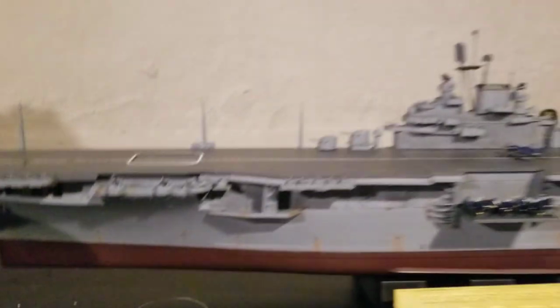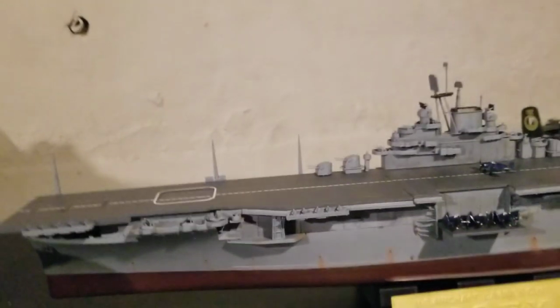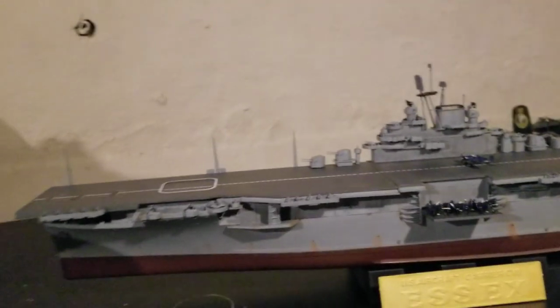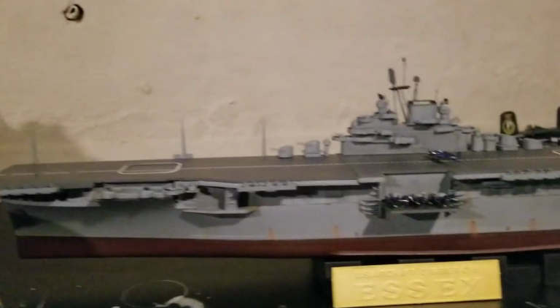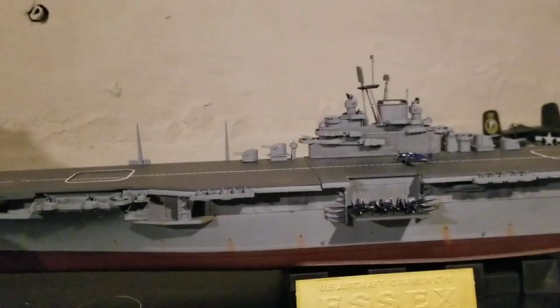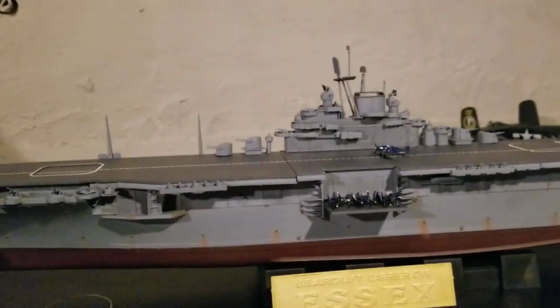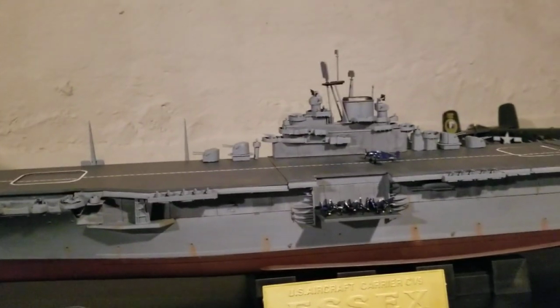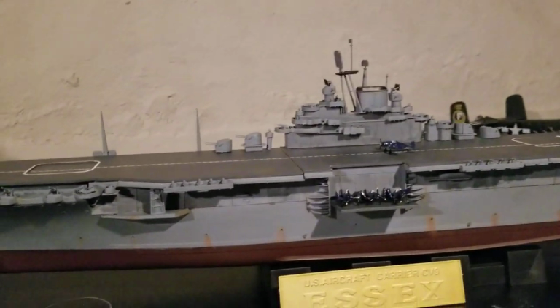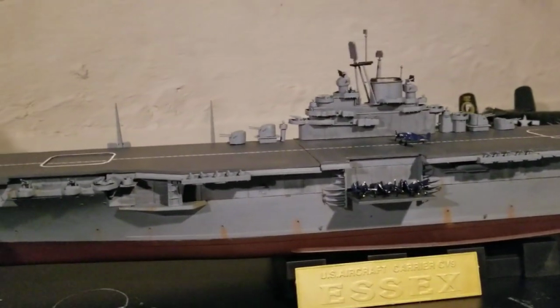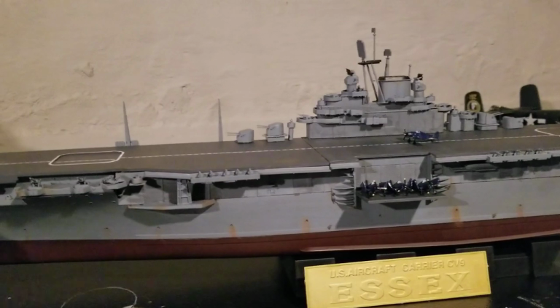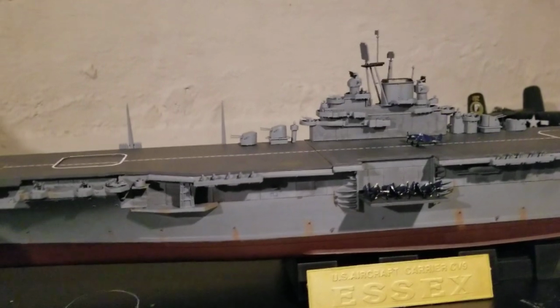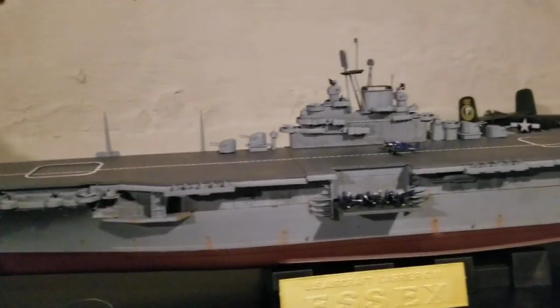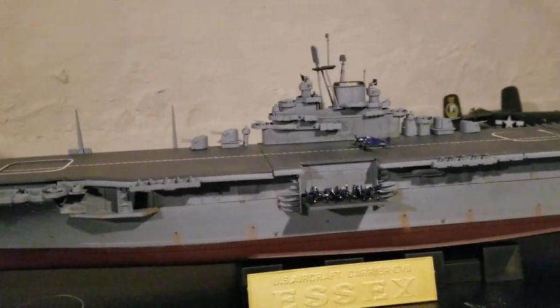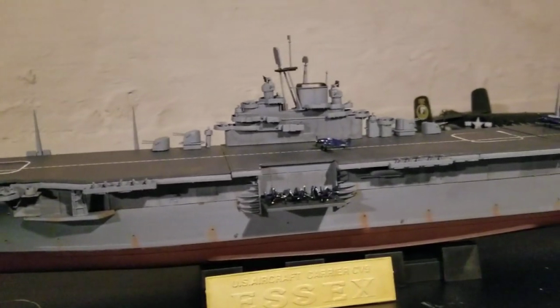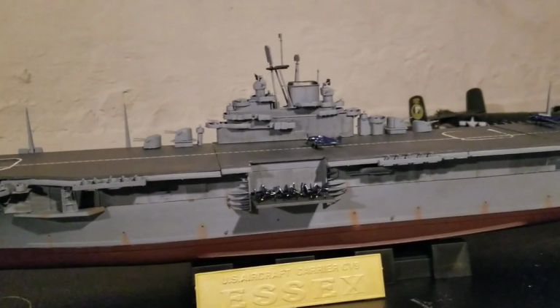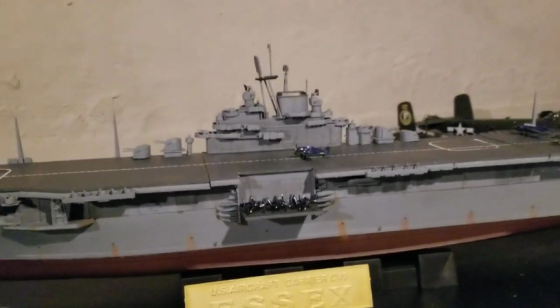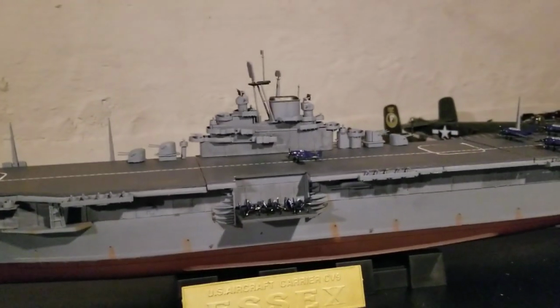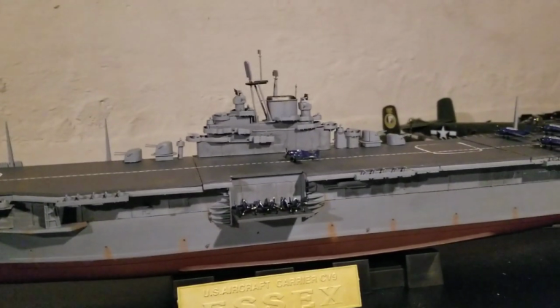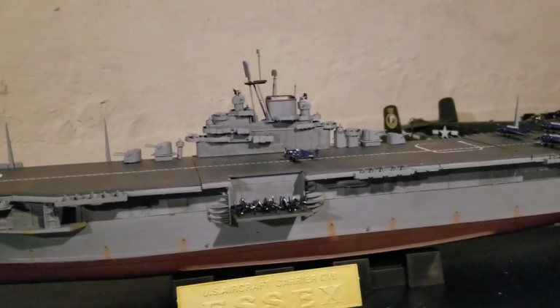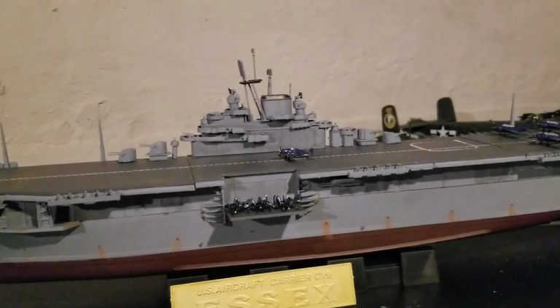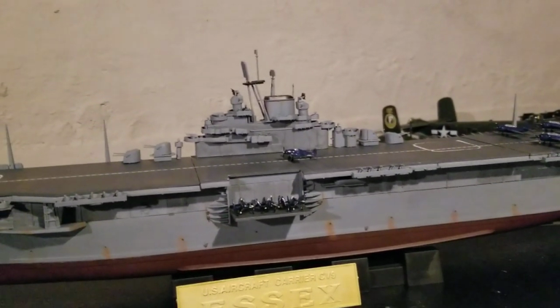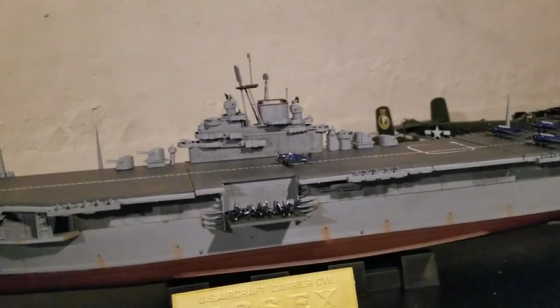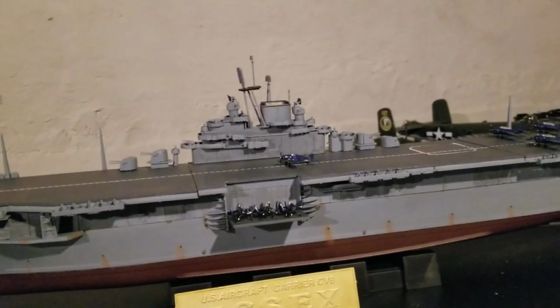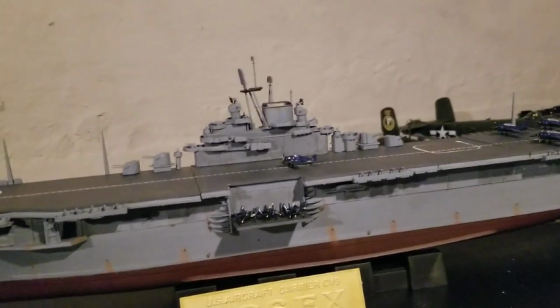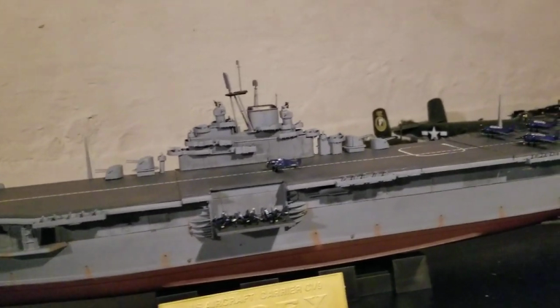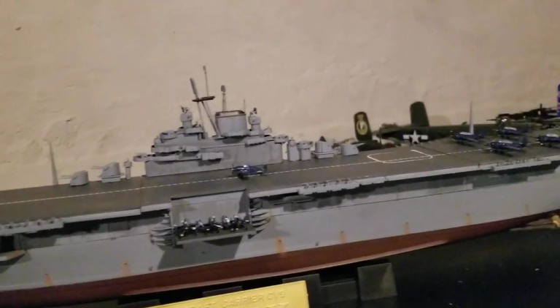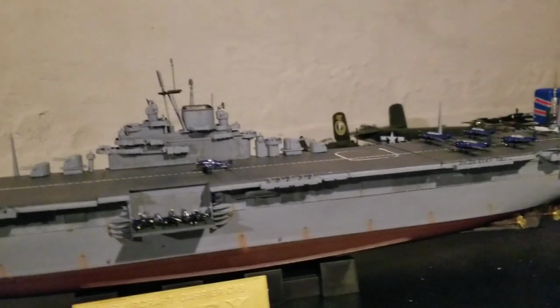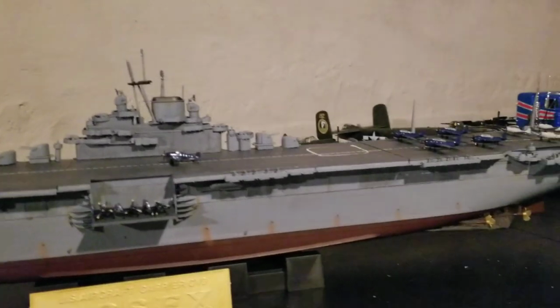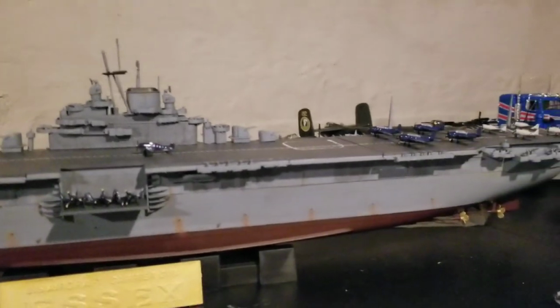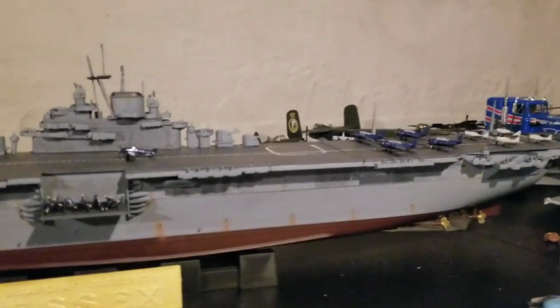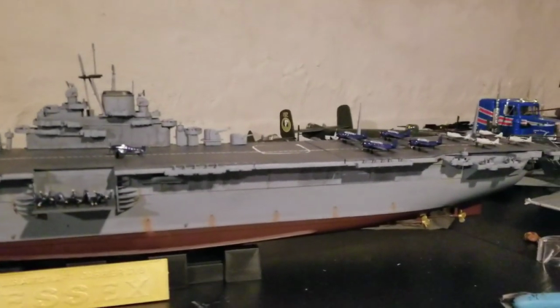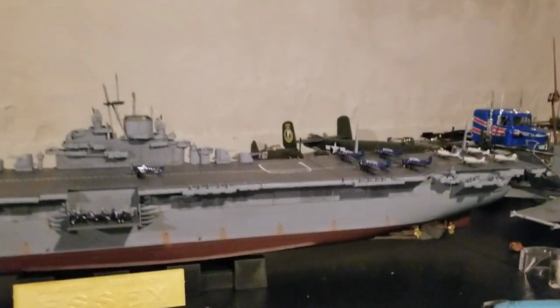It only took me three days to build, not including the planes — that would definitely be four days — but about two days in all hours combined. And here it is.